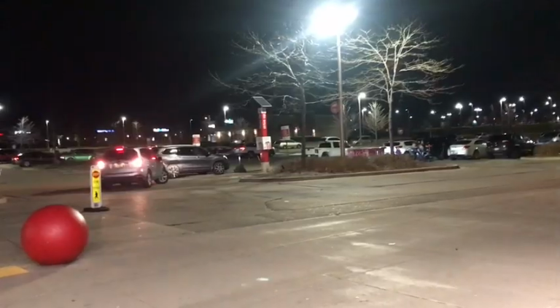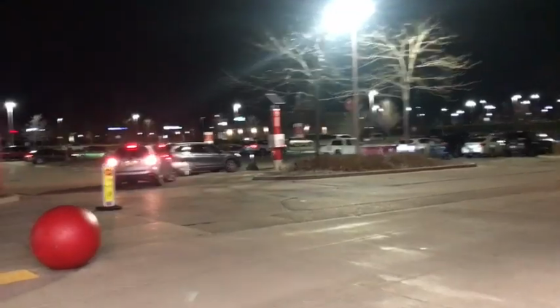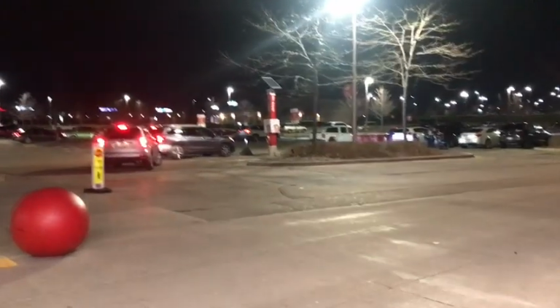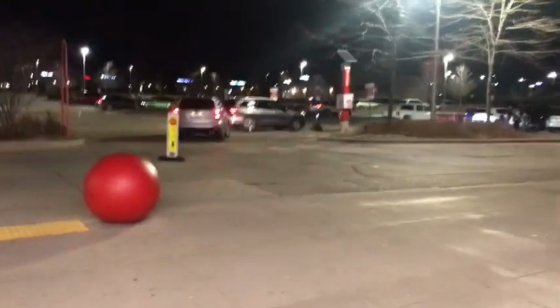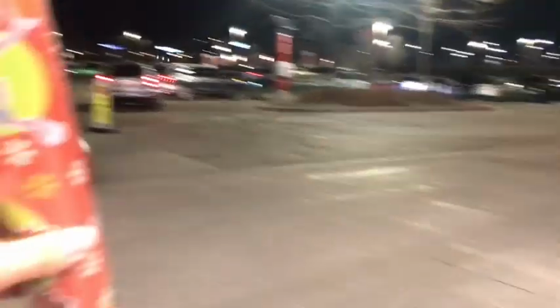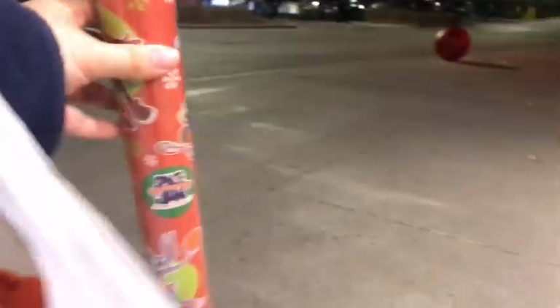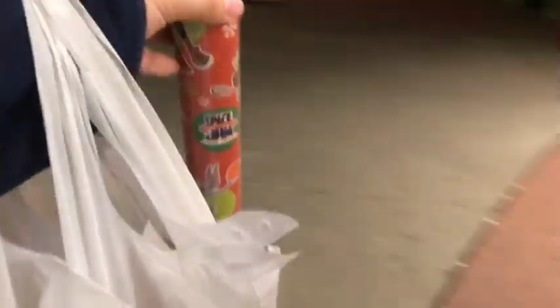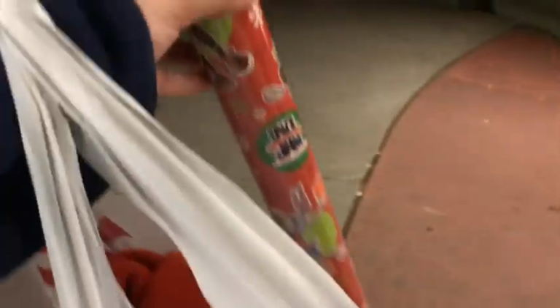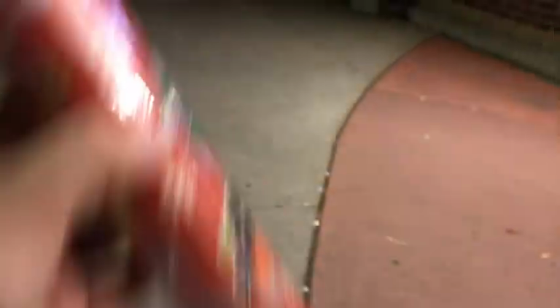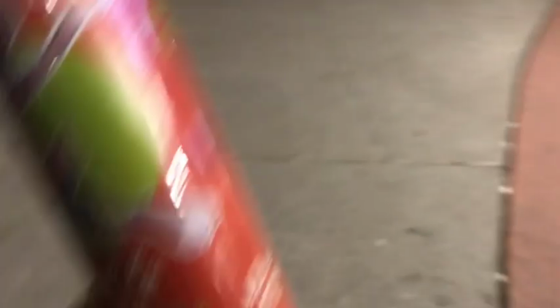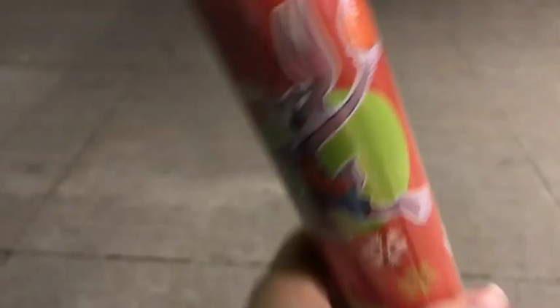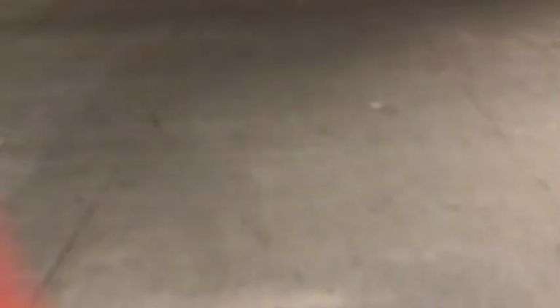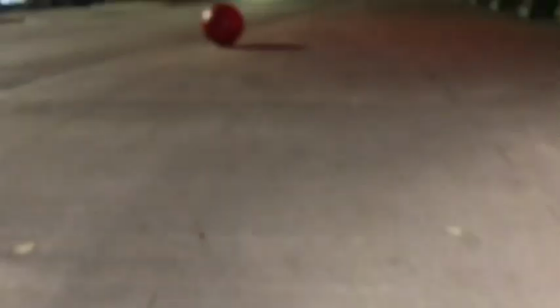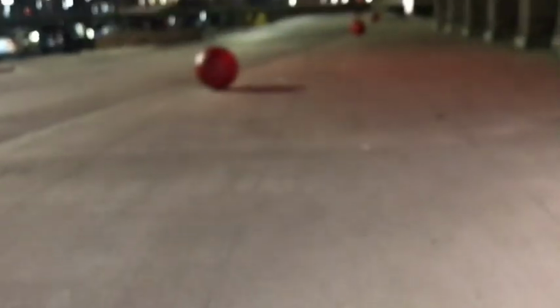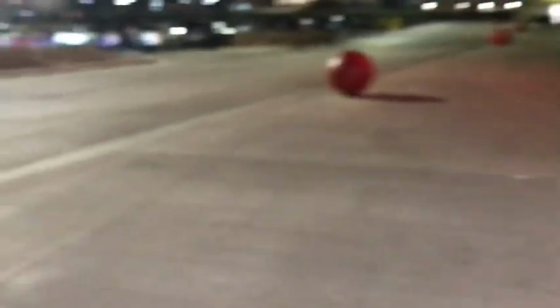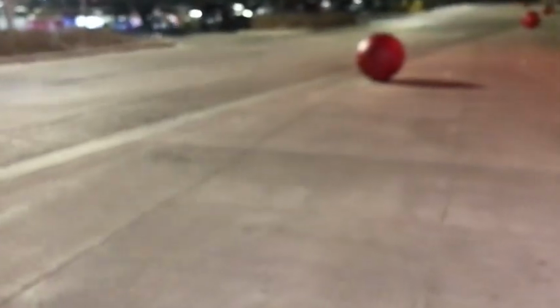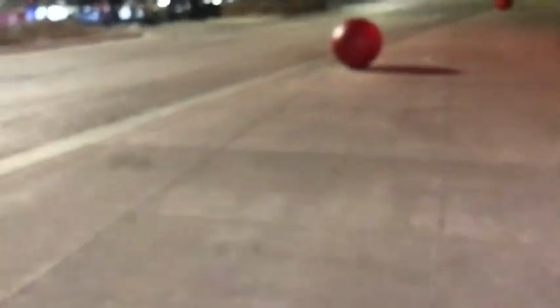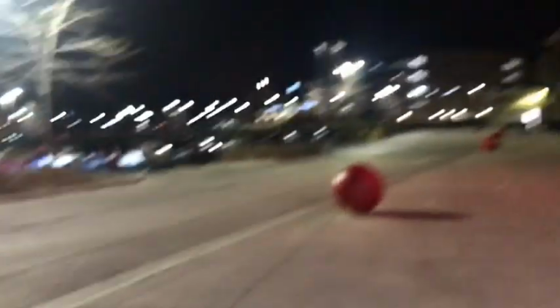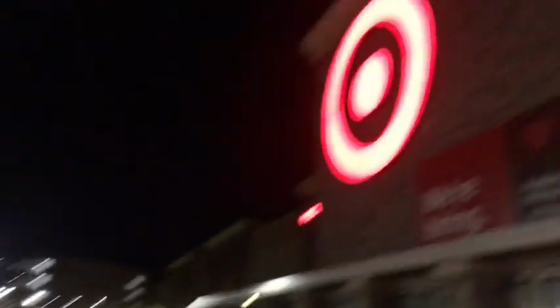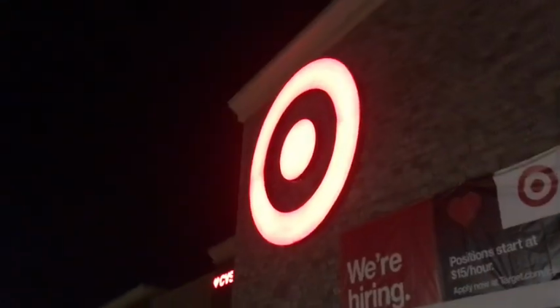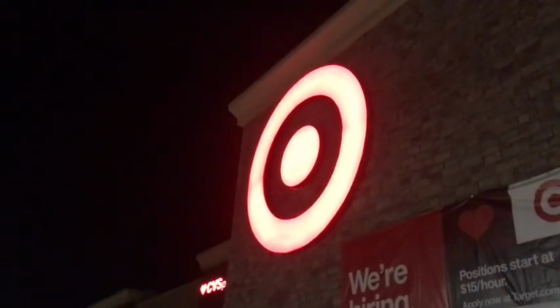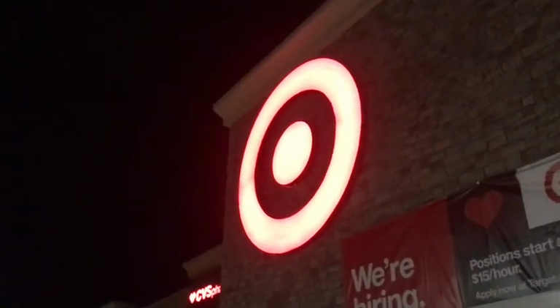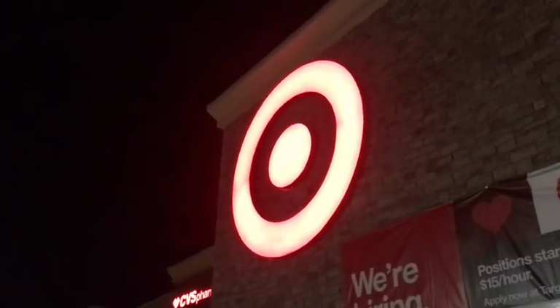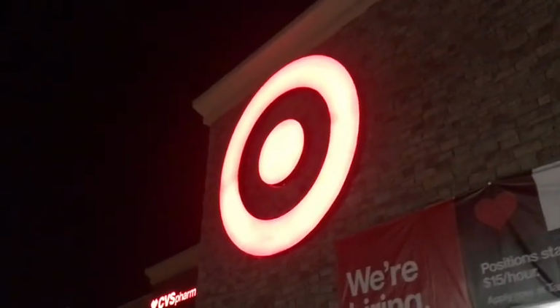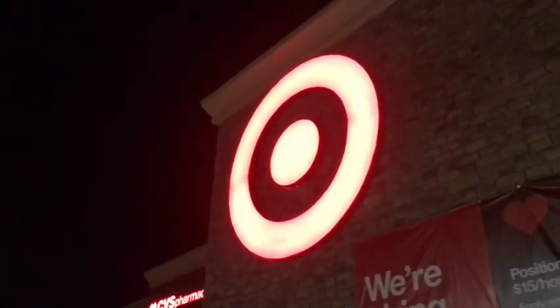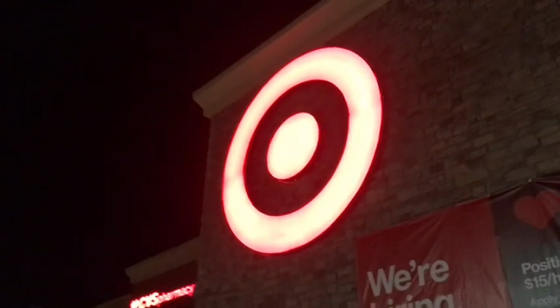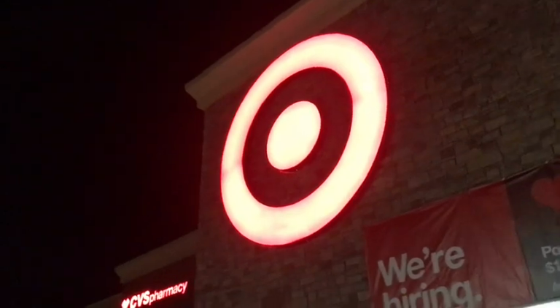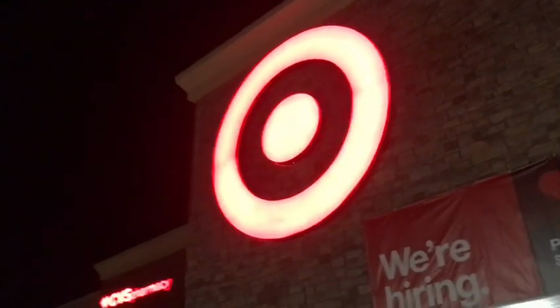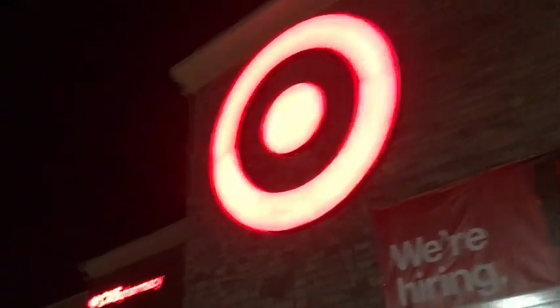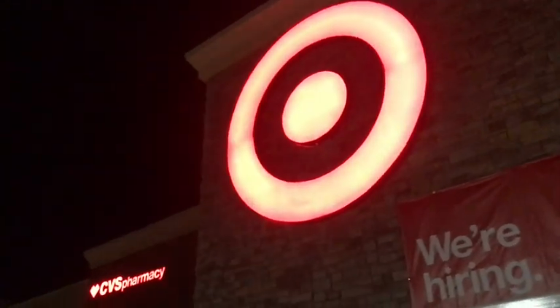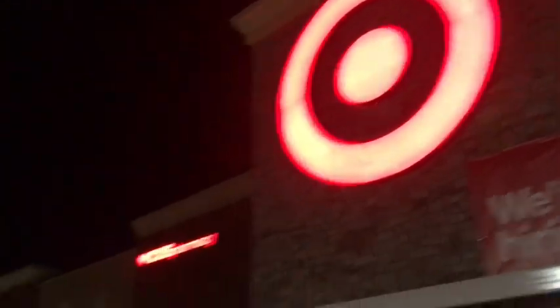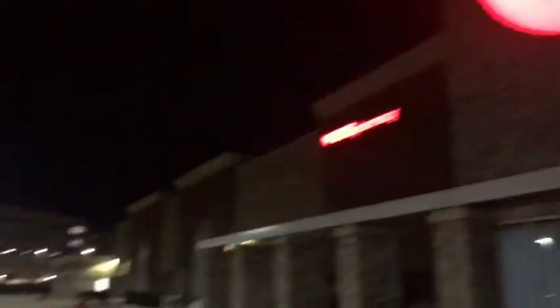And so, with that, folks, the purchase was a success. I got all this stuff for my family. Well, Target — well done. Mission accomplished, everybody.